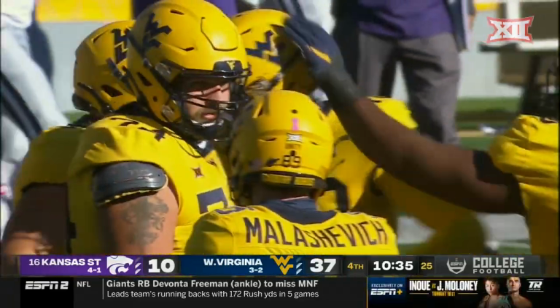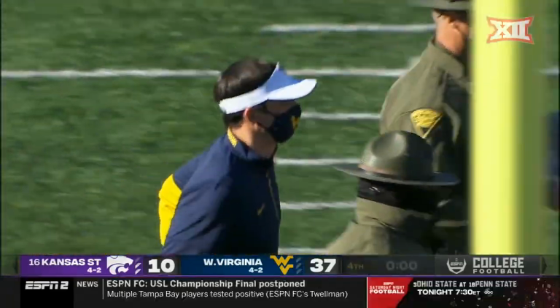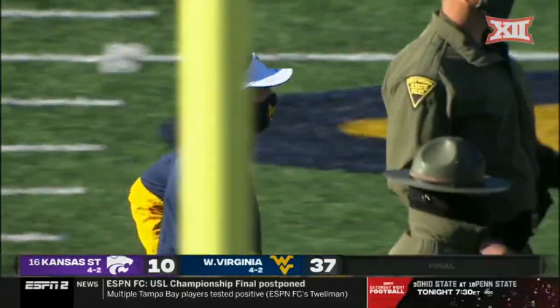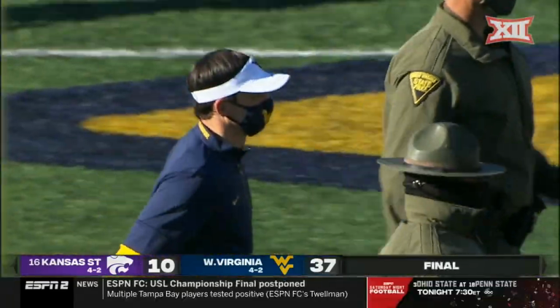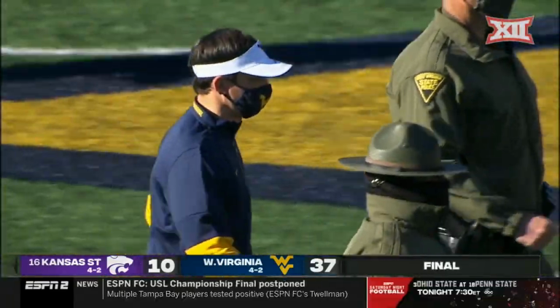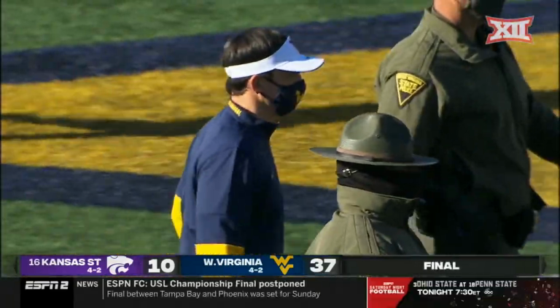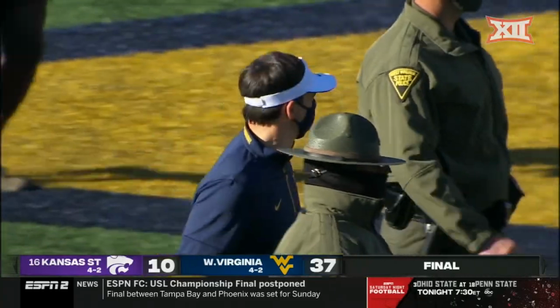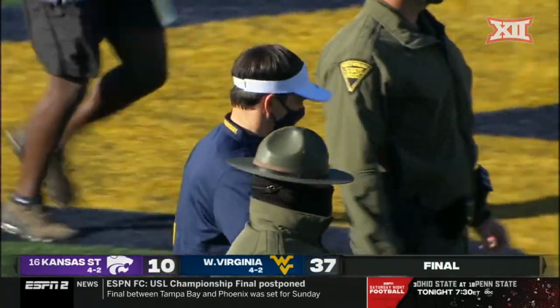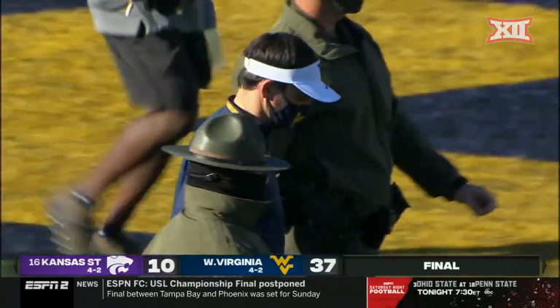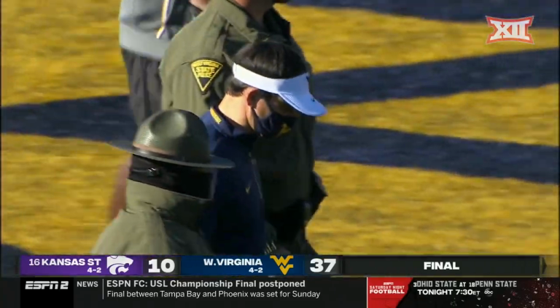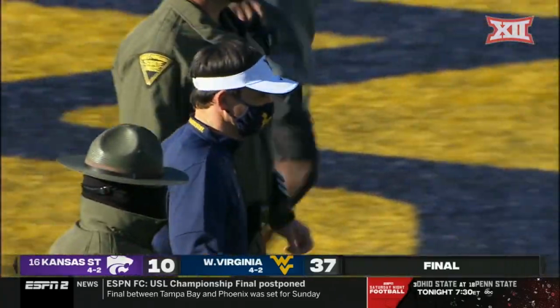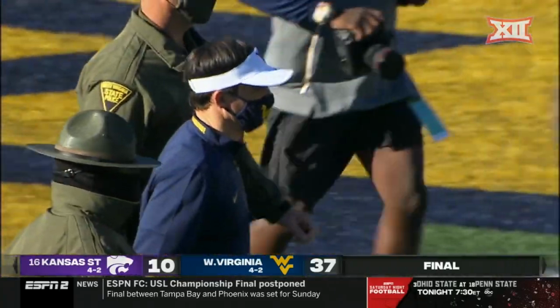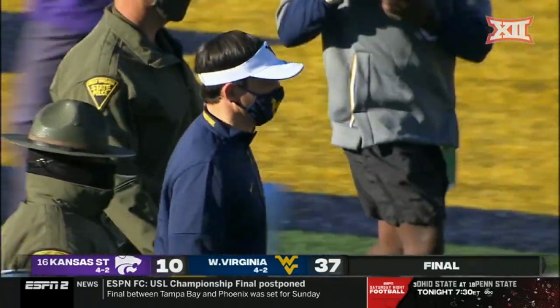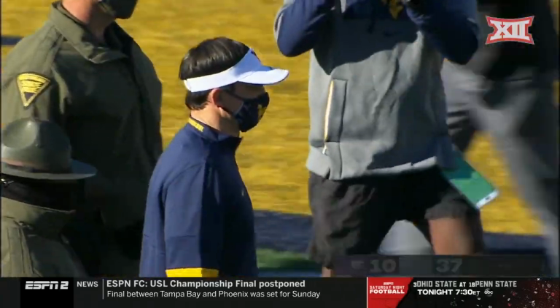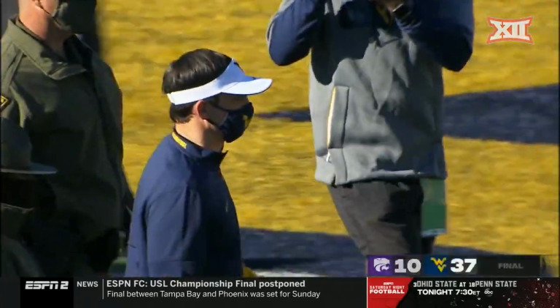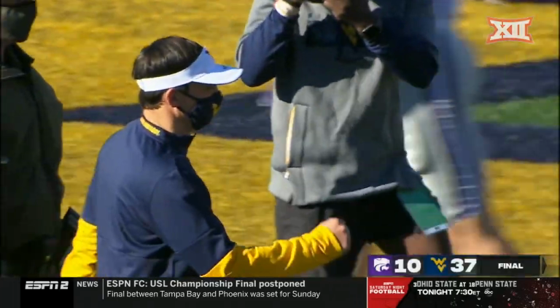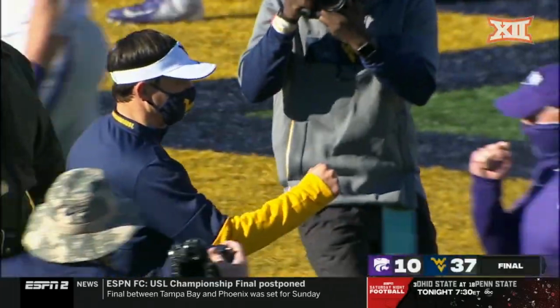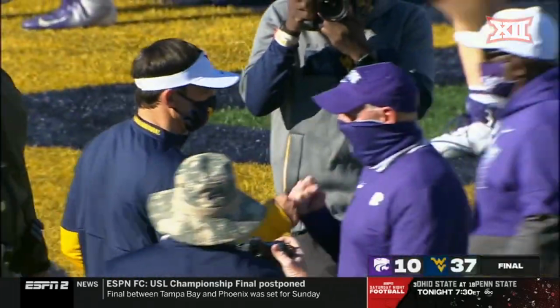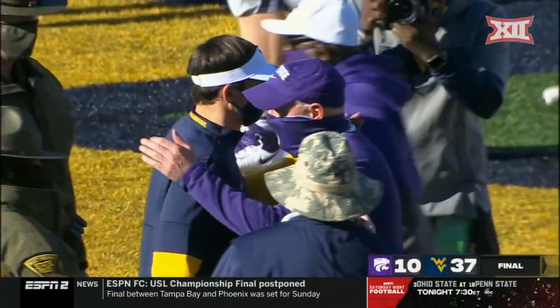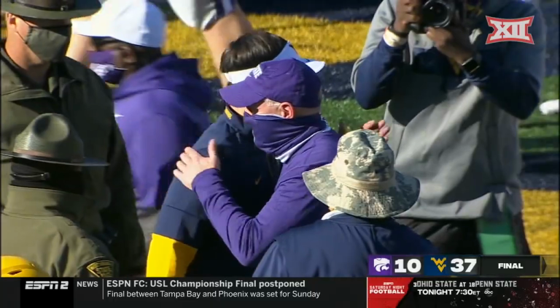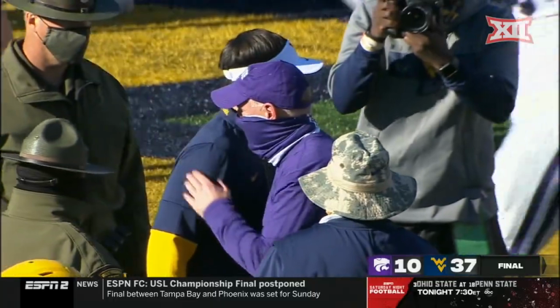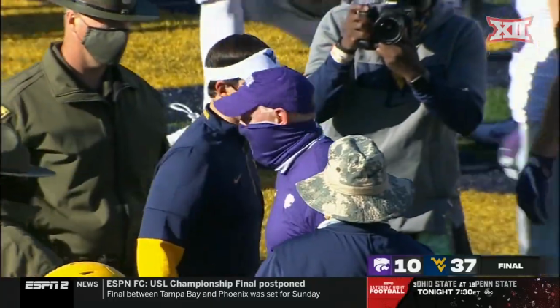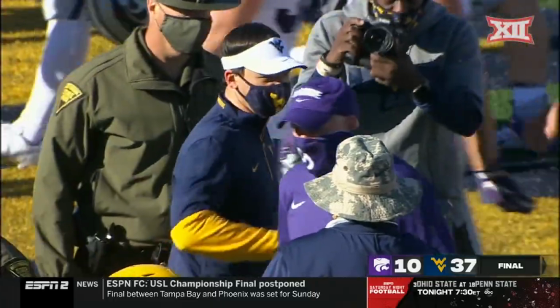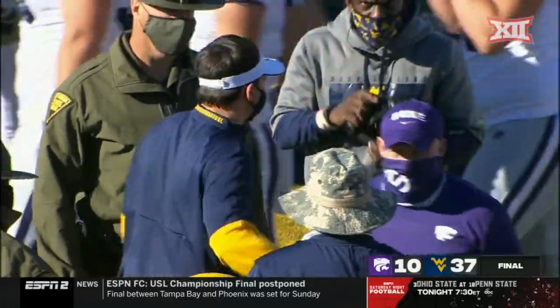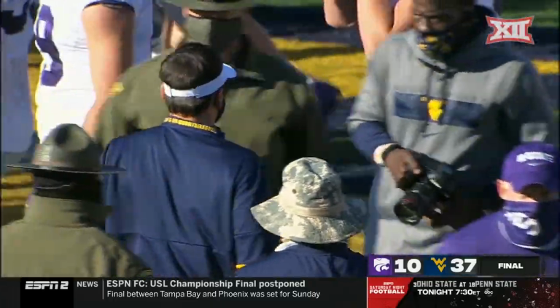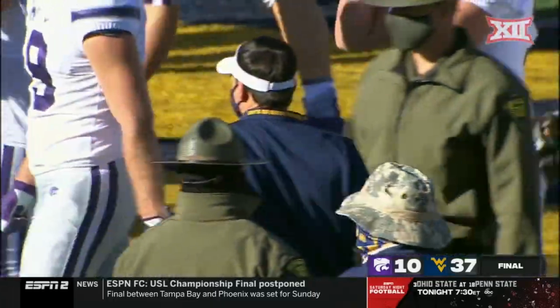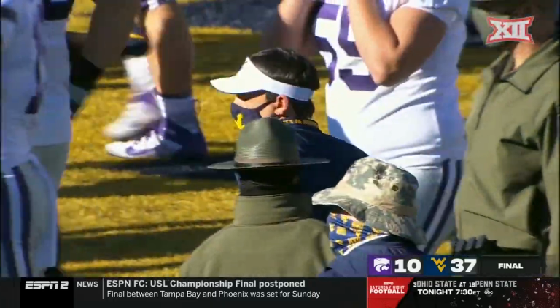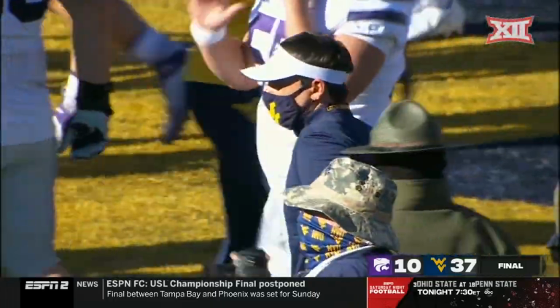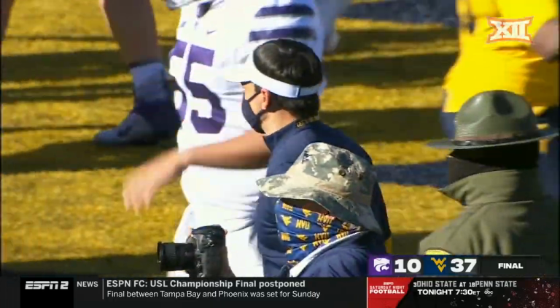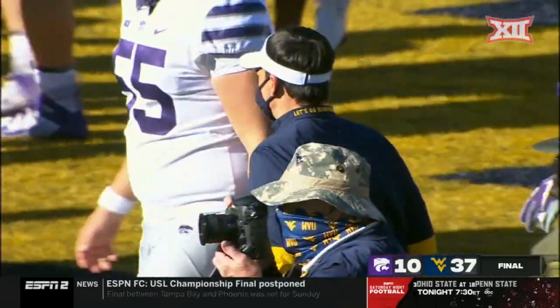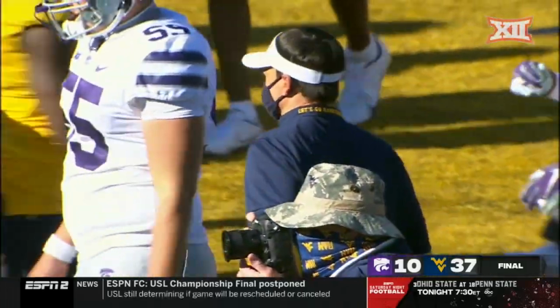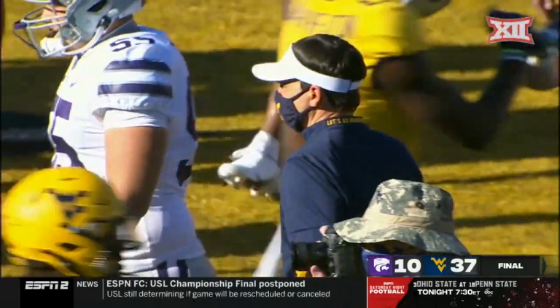A huge win for West Virginia at home. Mountaineers will improve to 4-2. Wildcats will lose their first Big 12 game of the year and fall to 4-2.